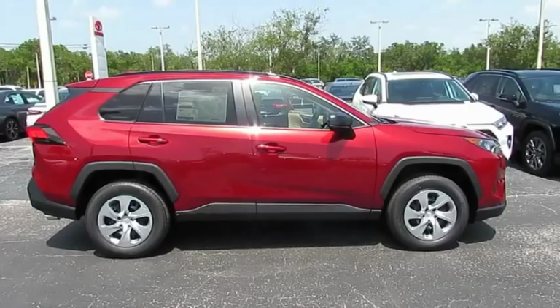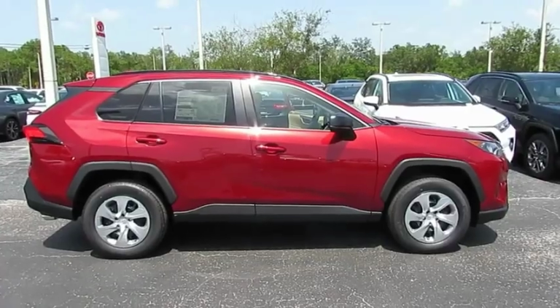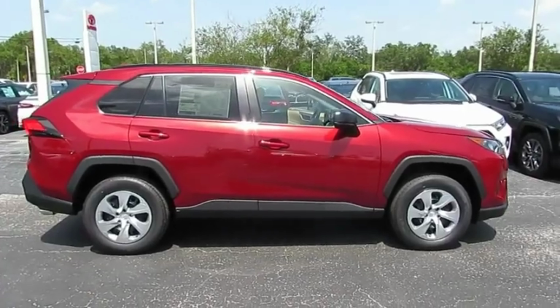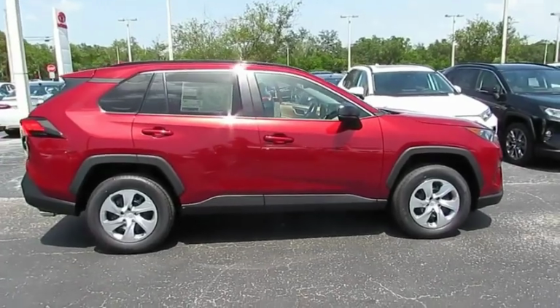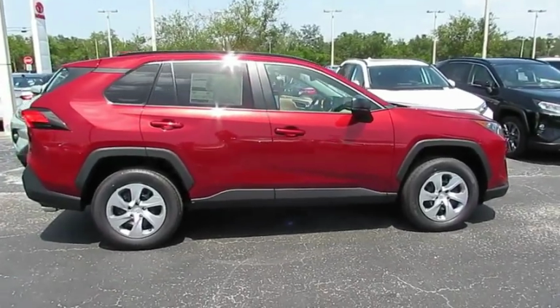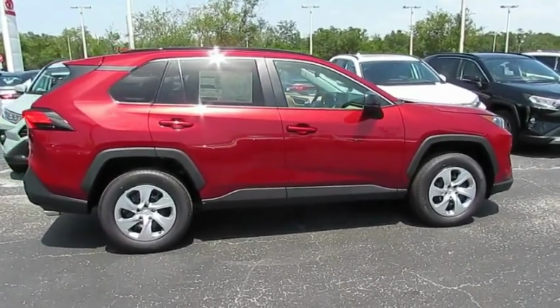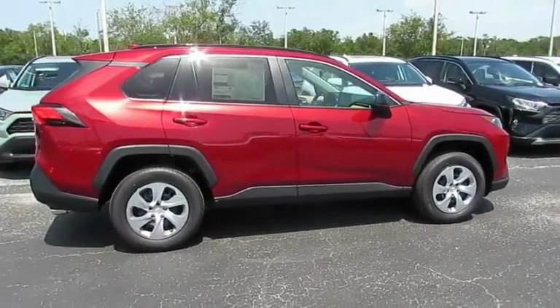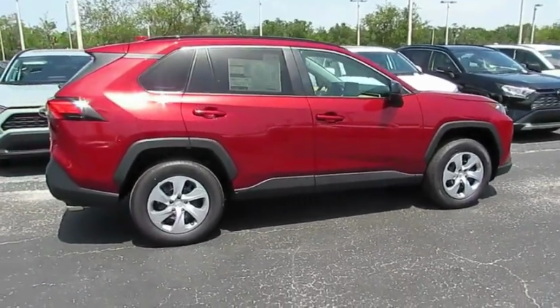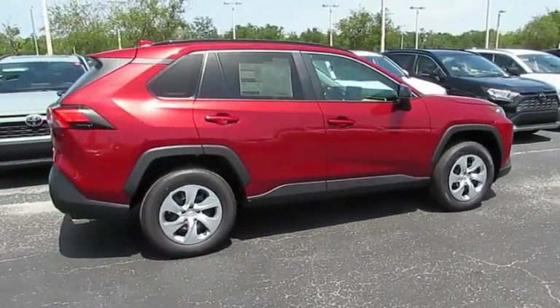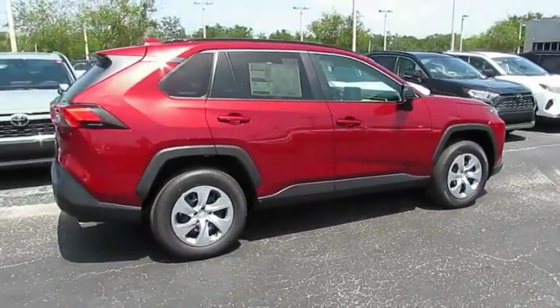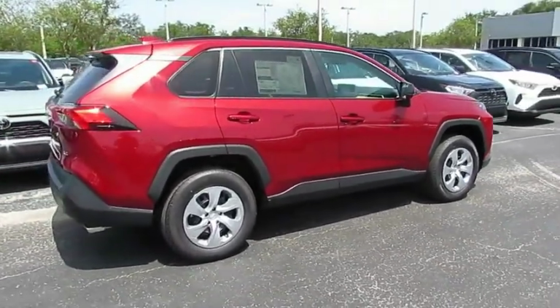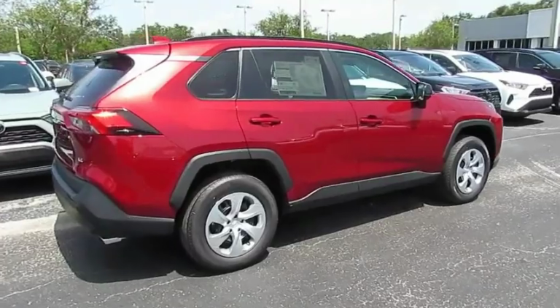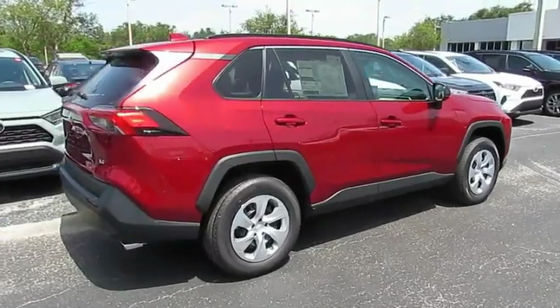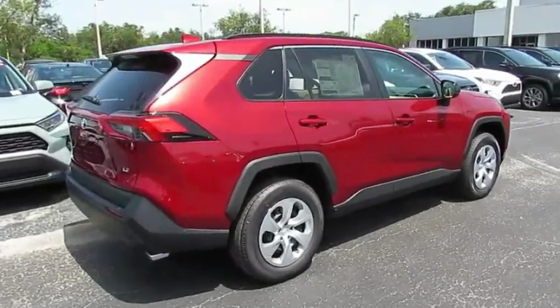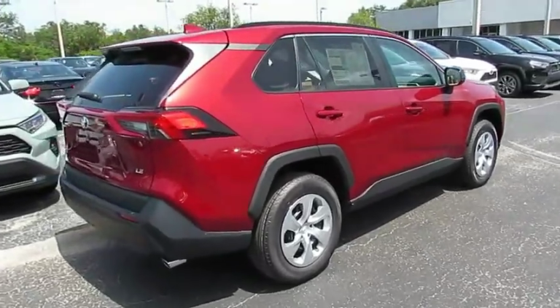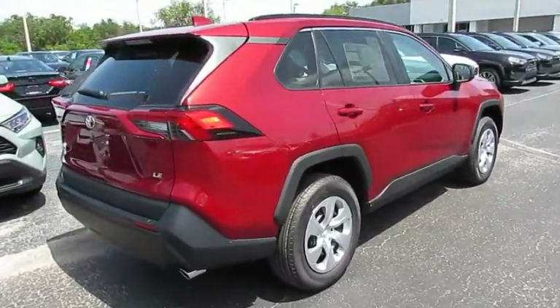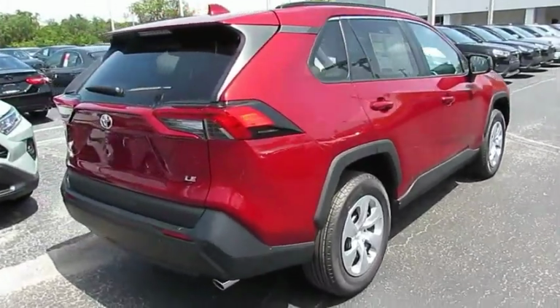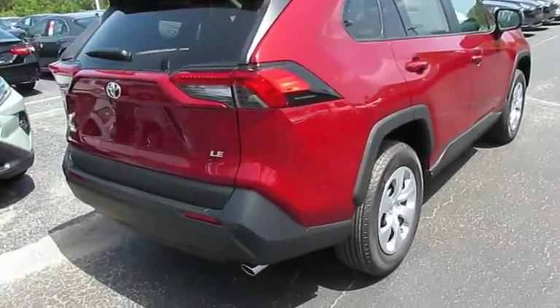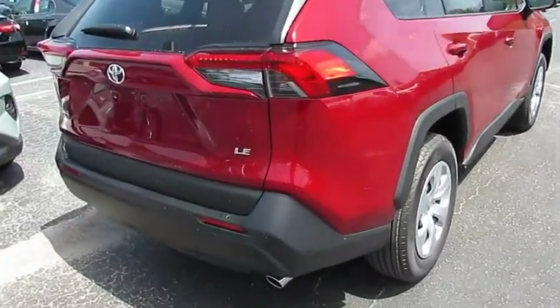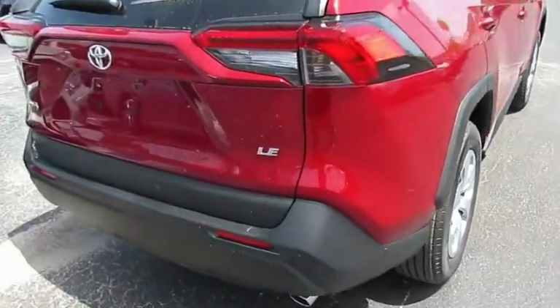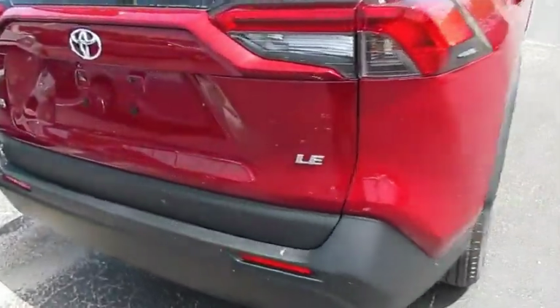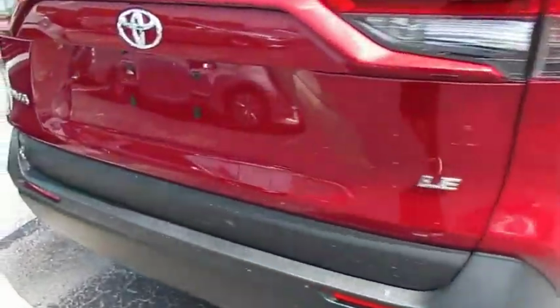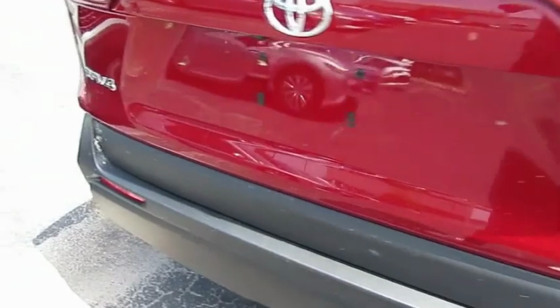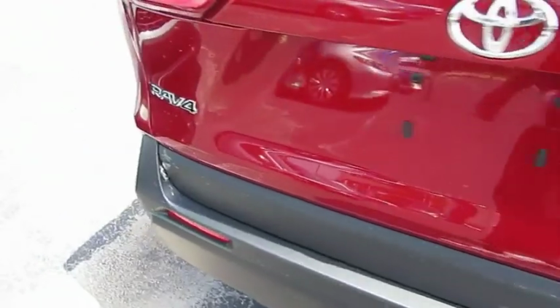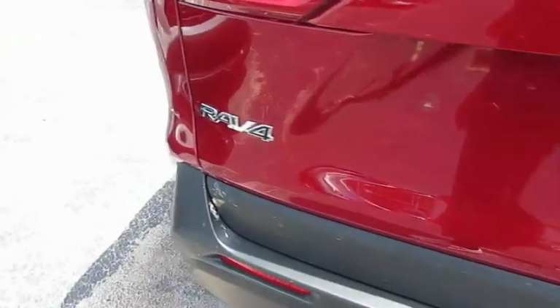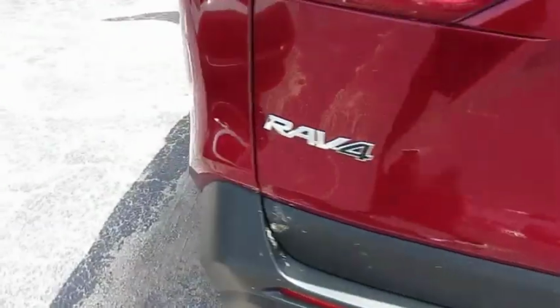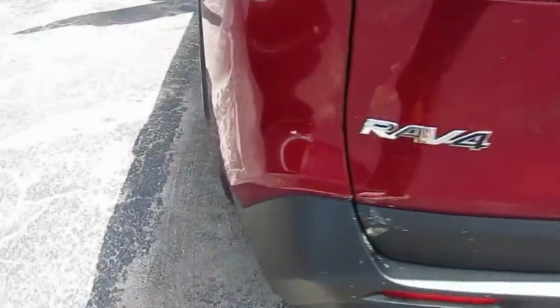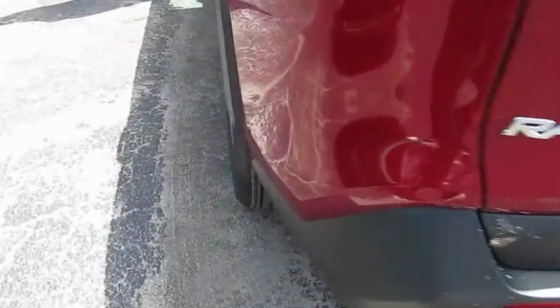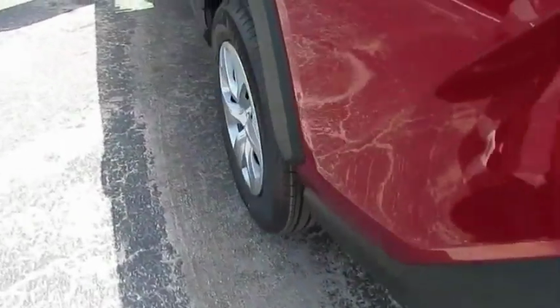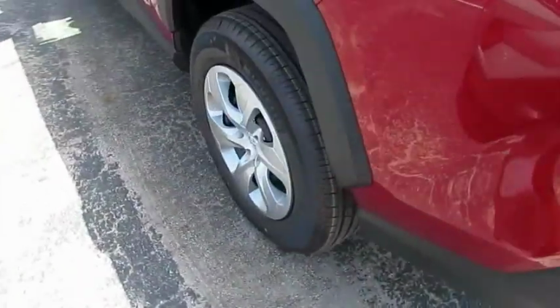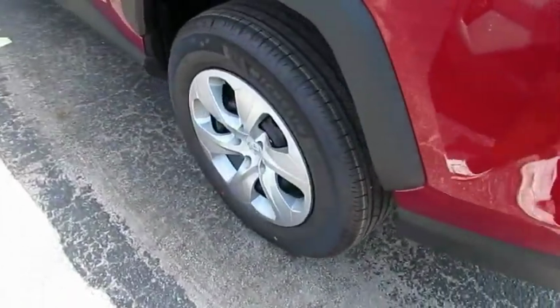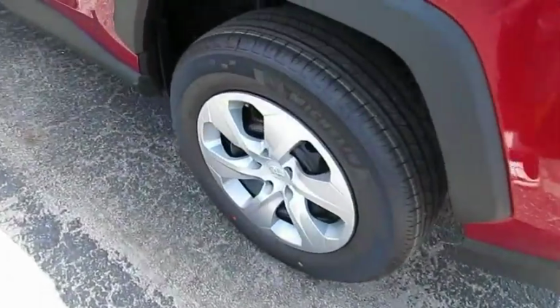Come test drive the 2019 RAV4. The RAV4 is one of the most fuel-efficient SUVs in its class. Versatile and efficient, RAV4 mixes the comfort and drivability of a sedan with the benefits of an SUV.